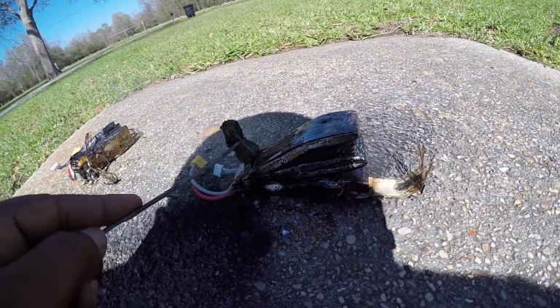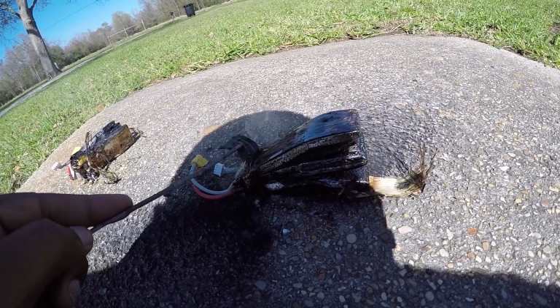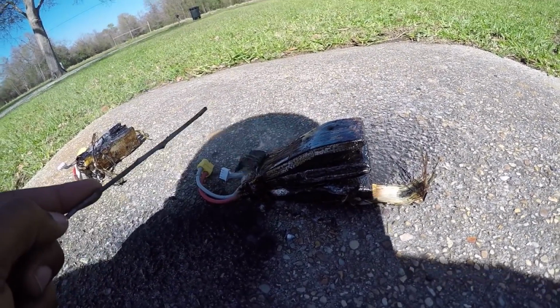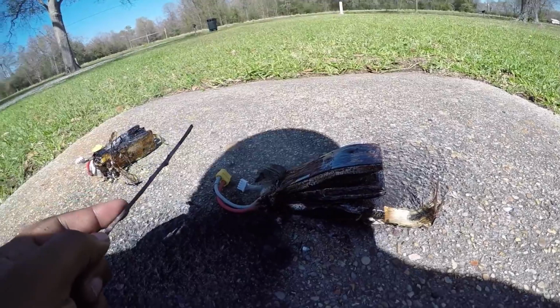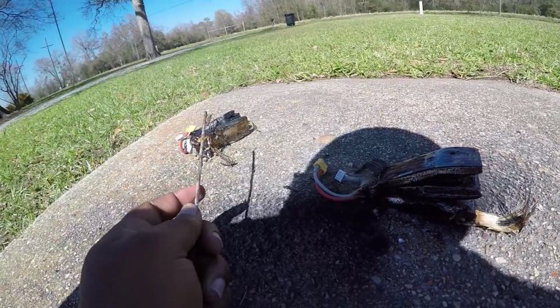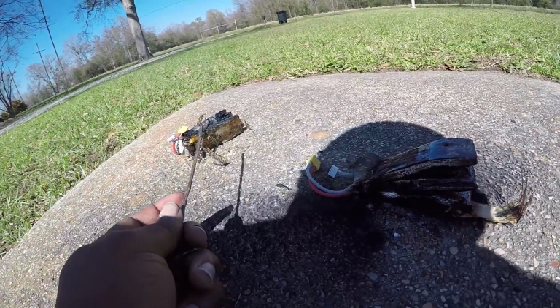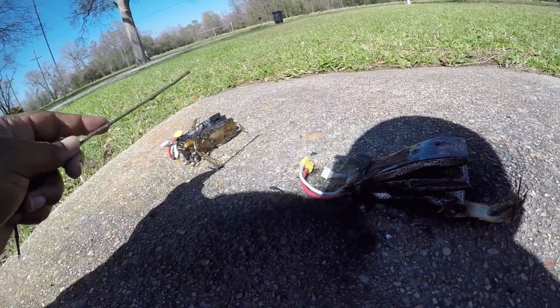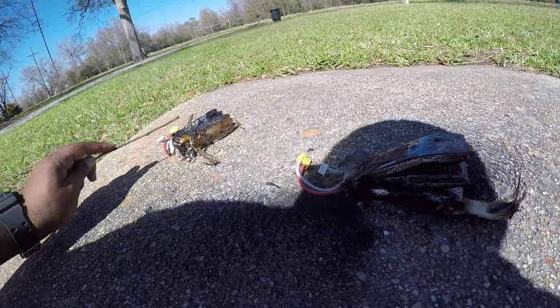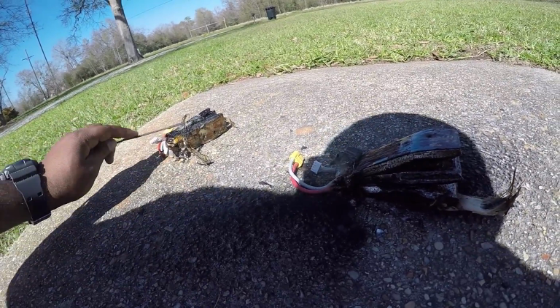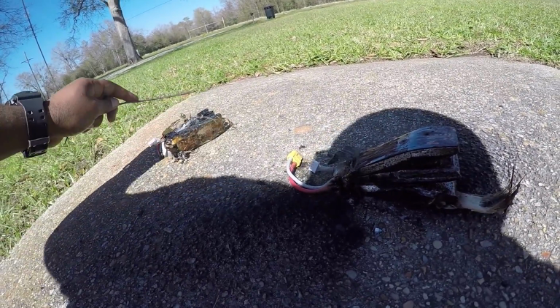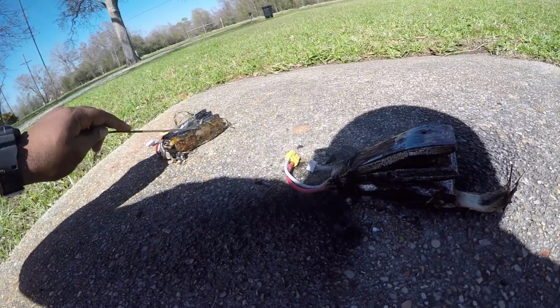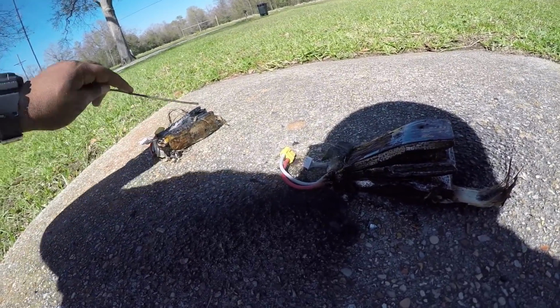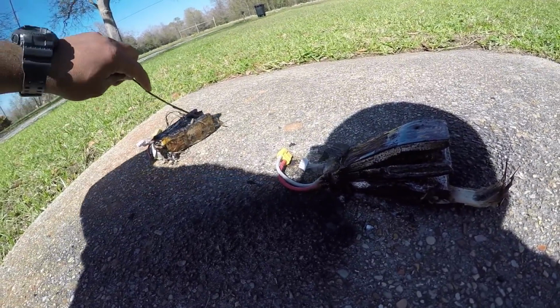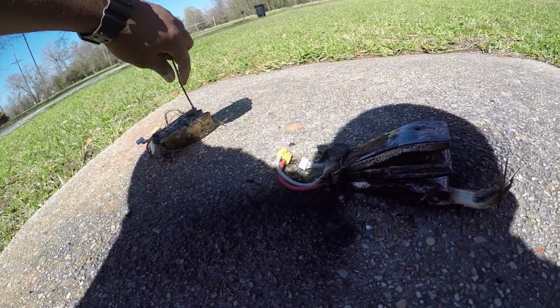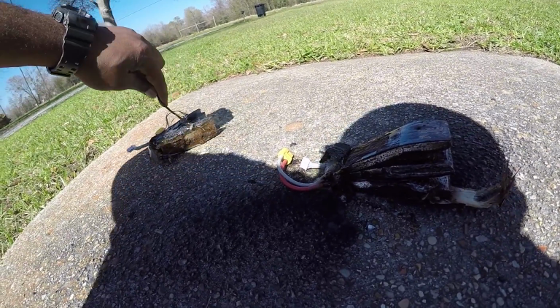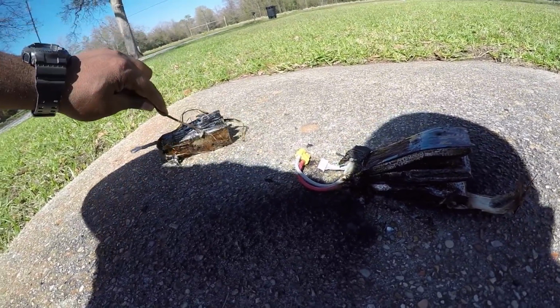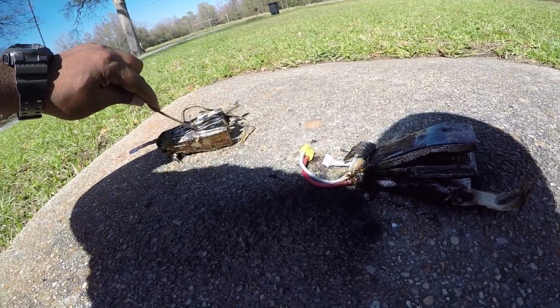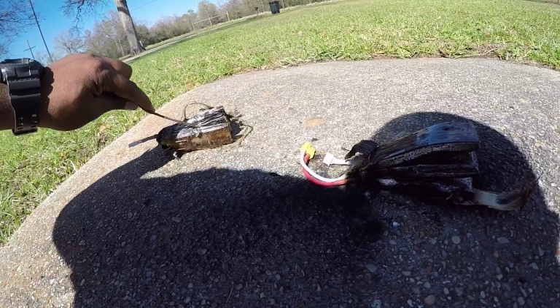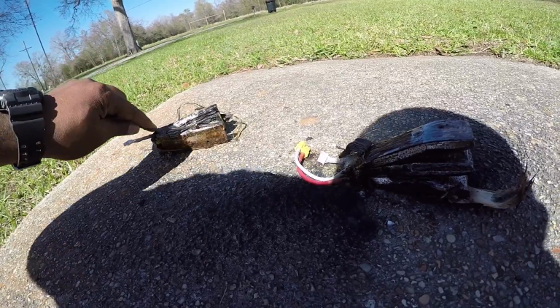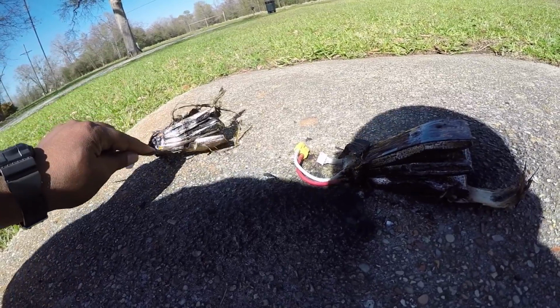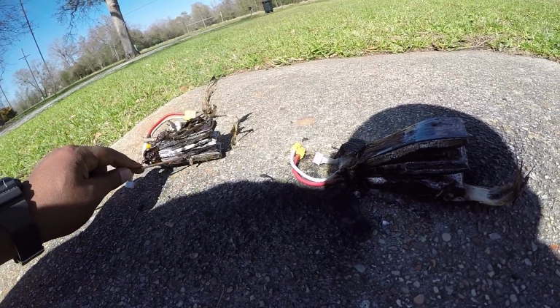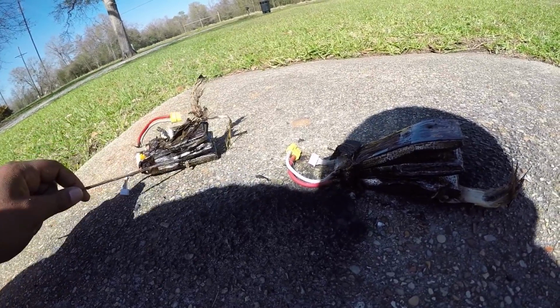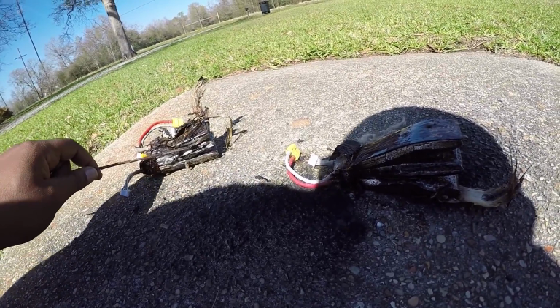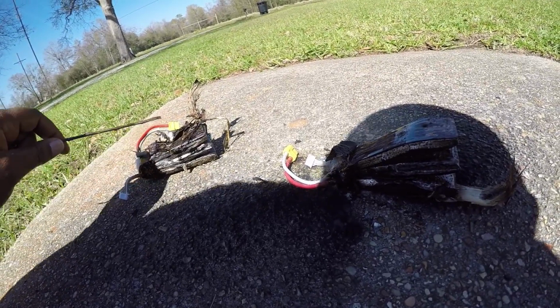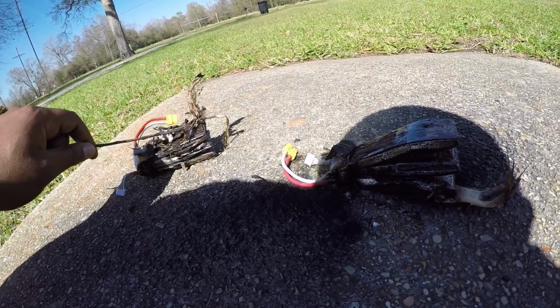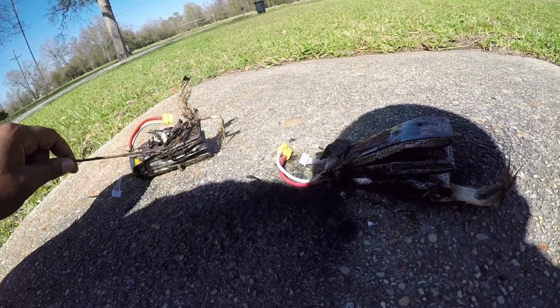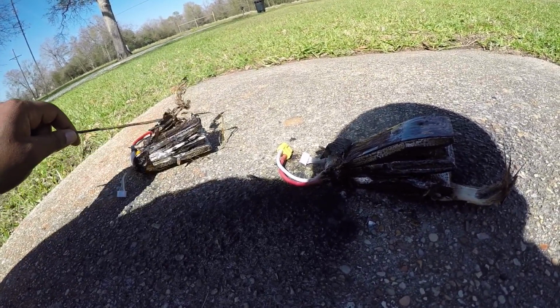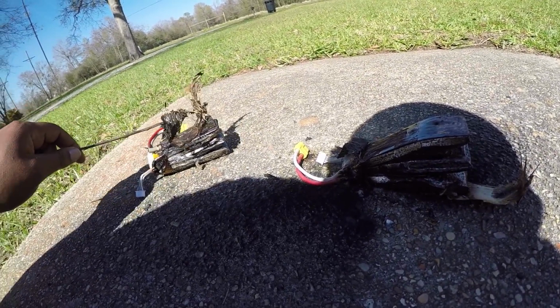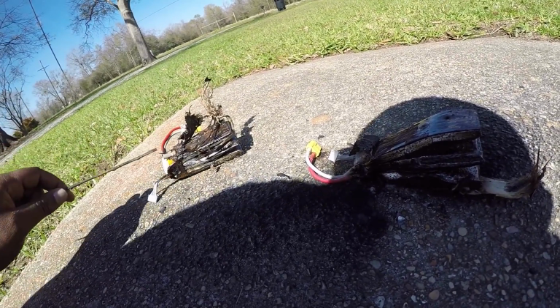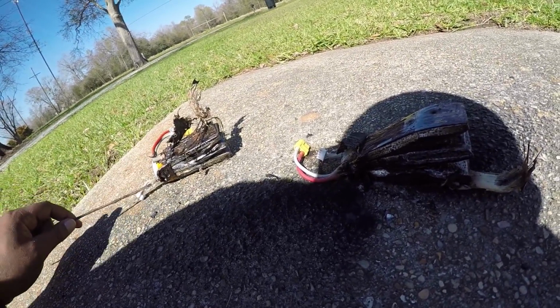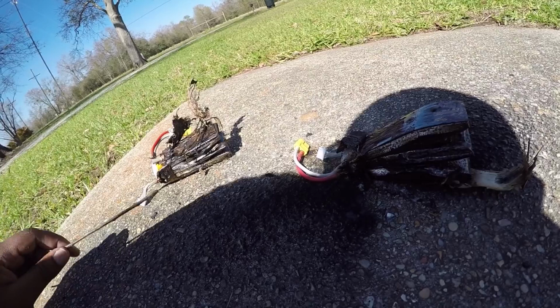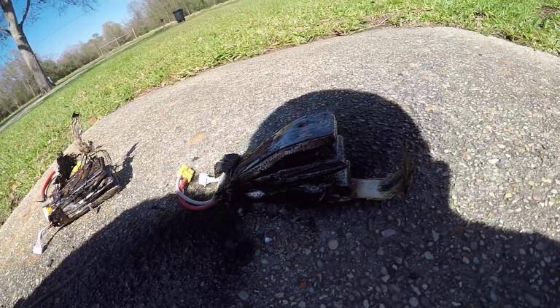I got some more batteries to test out so I might be doing some more, and see if we can get a different result. We'll see what happens.